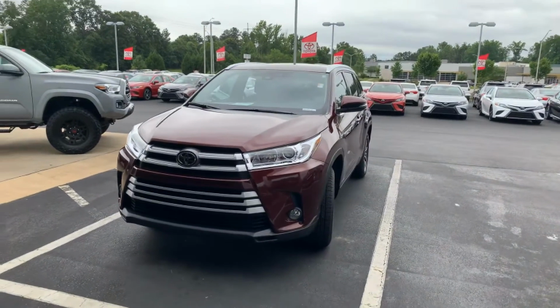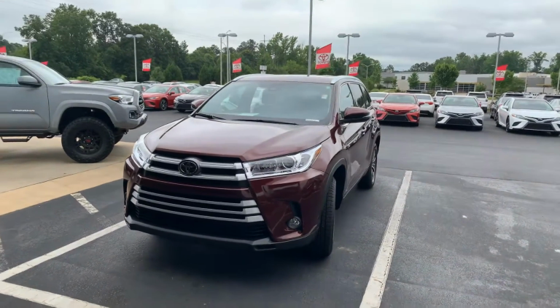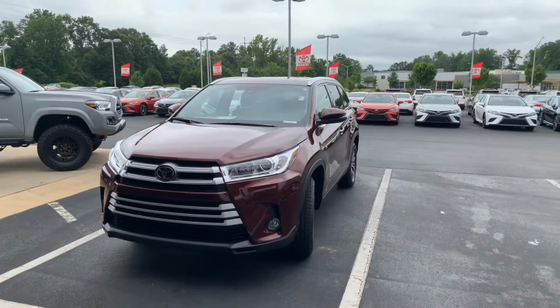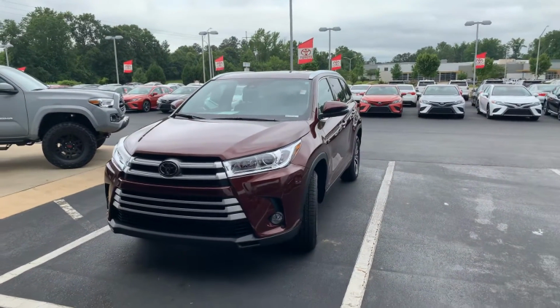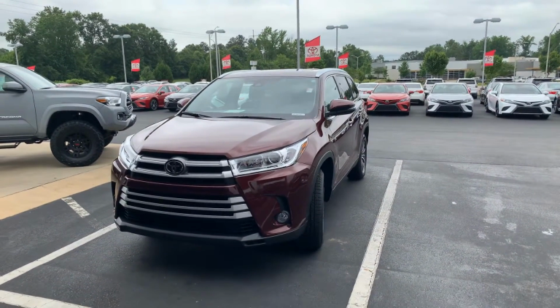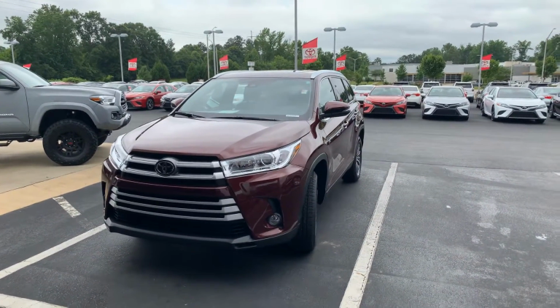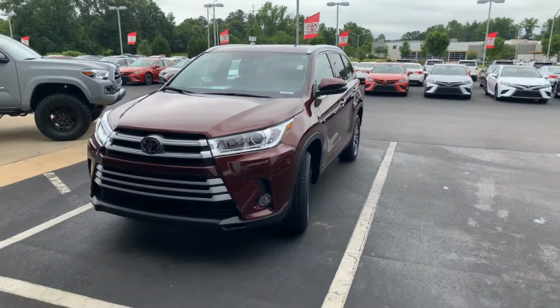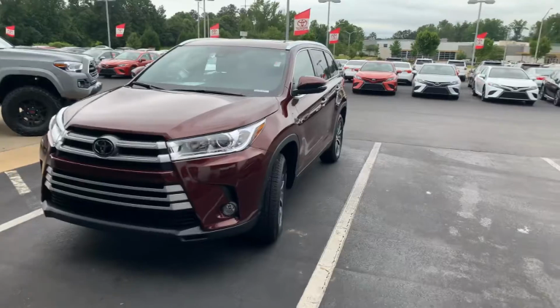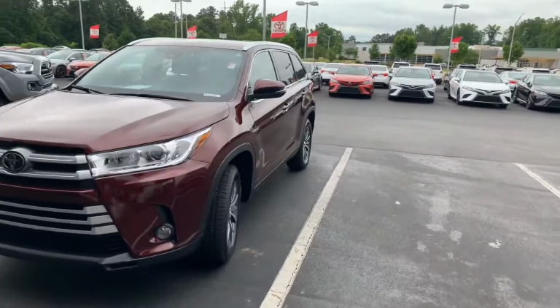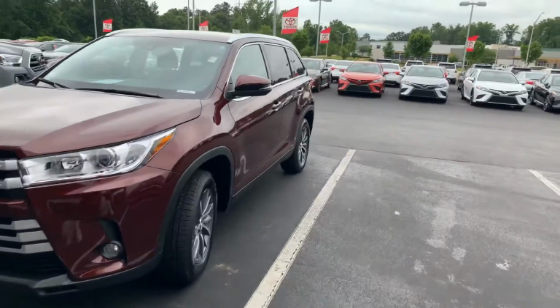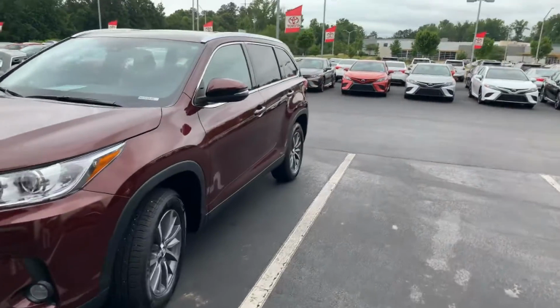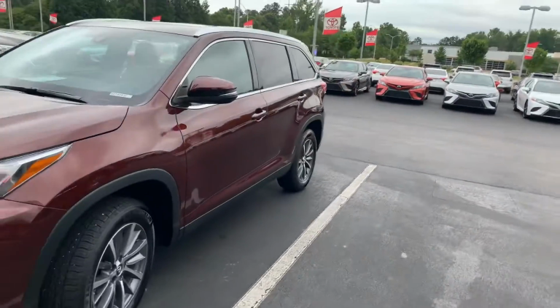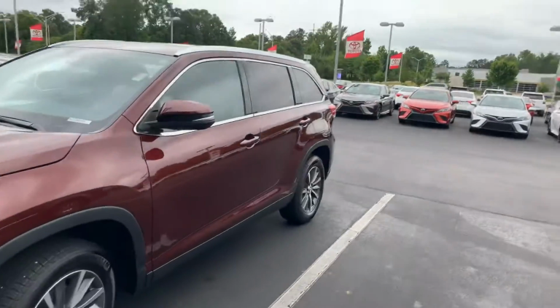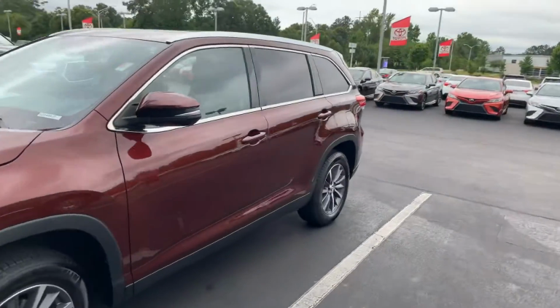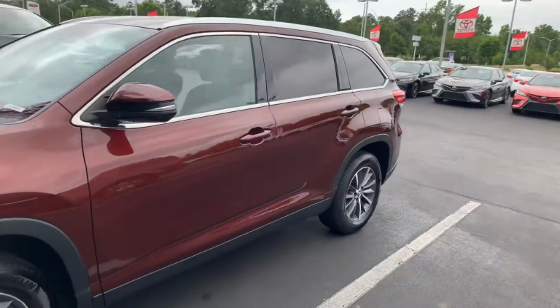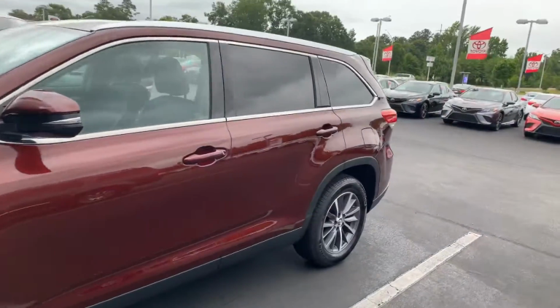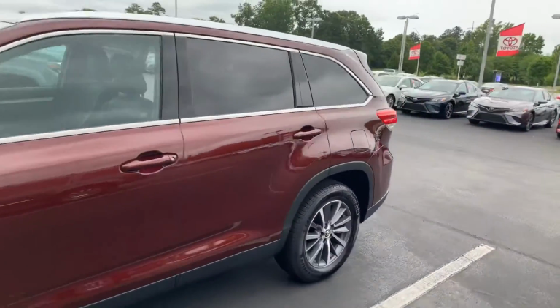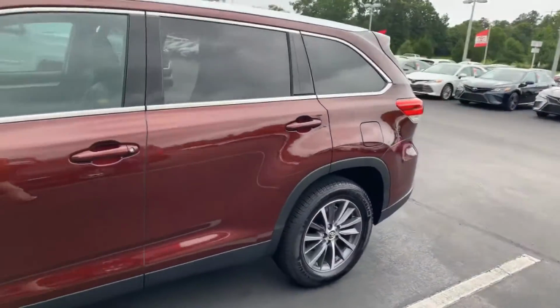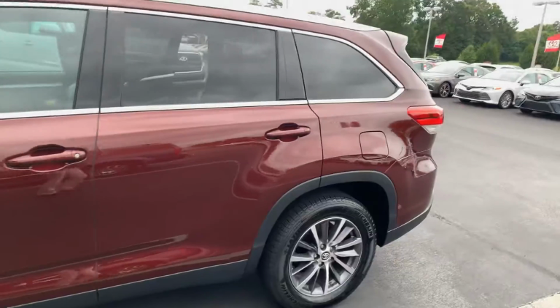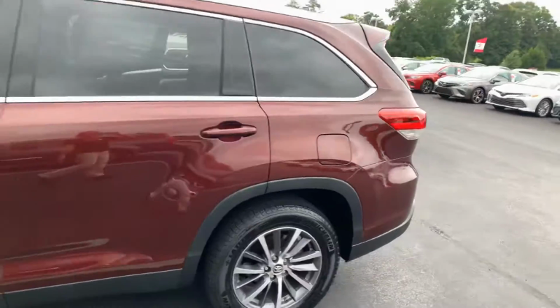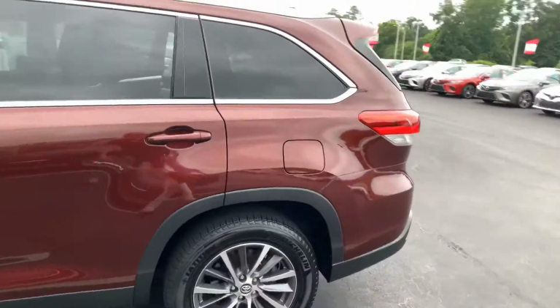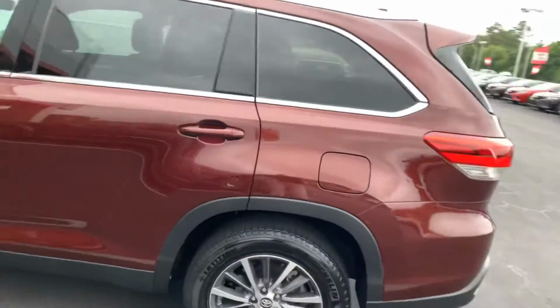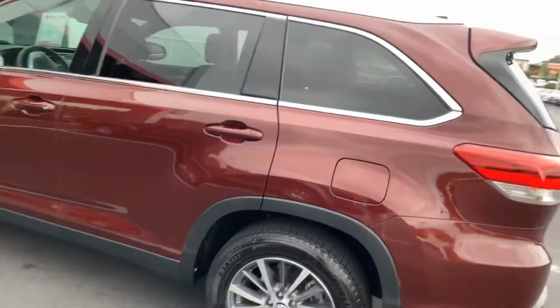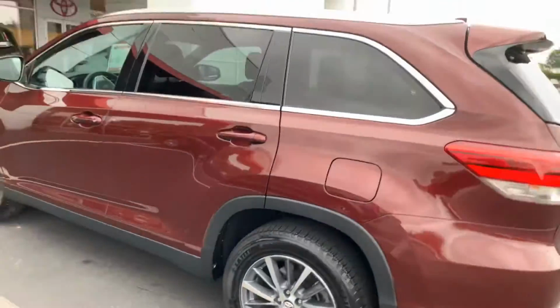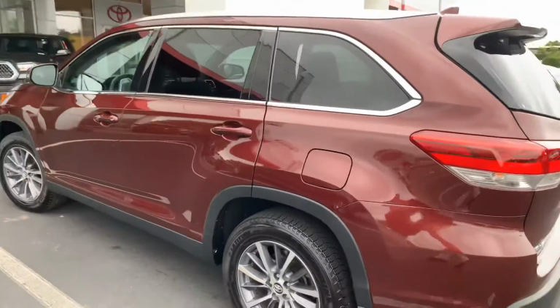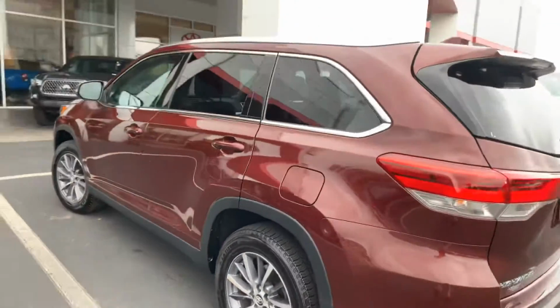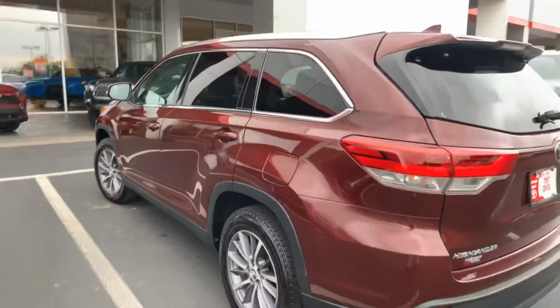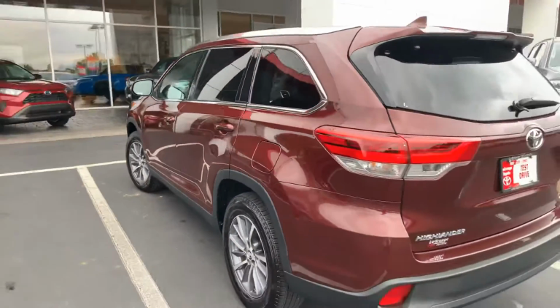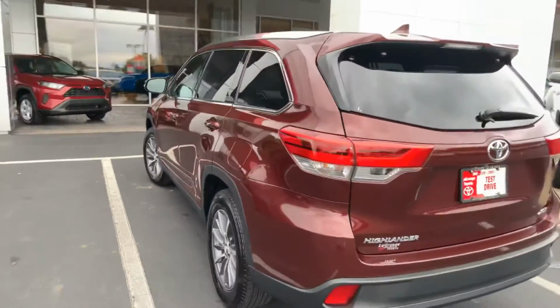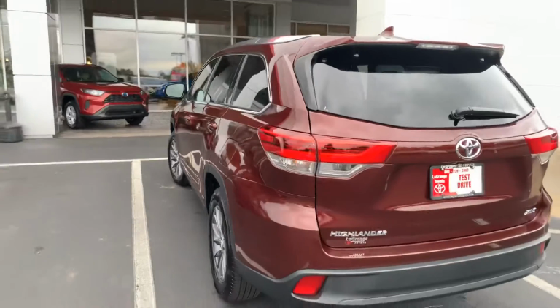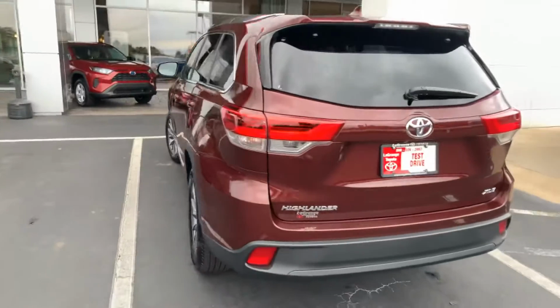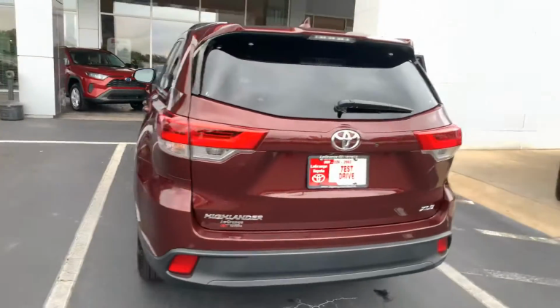This vehicle is equipped with your daytime running lamps. You also have your fog lamps, your power side mirrors, your power lift gate, and your blind spot monitors on your side mirrors as well.